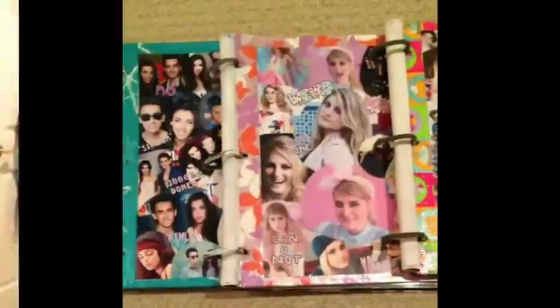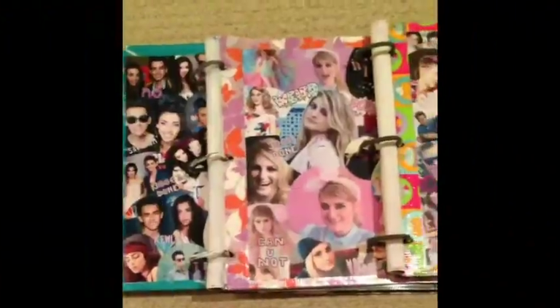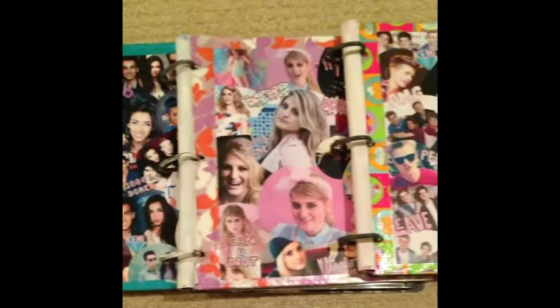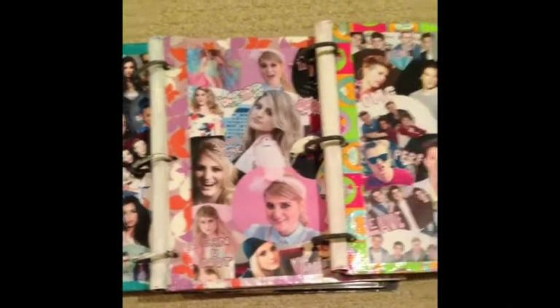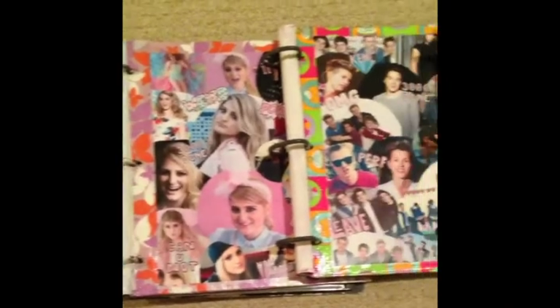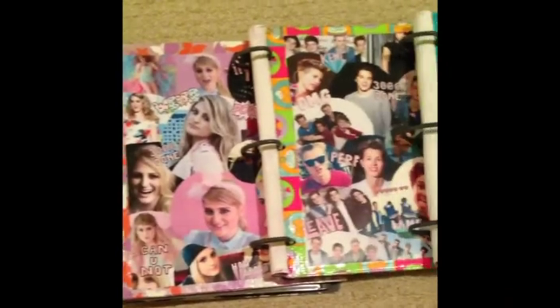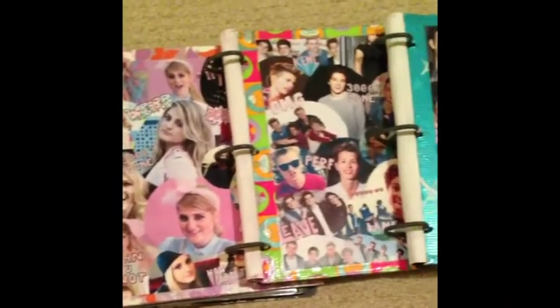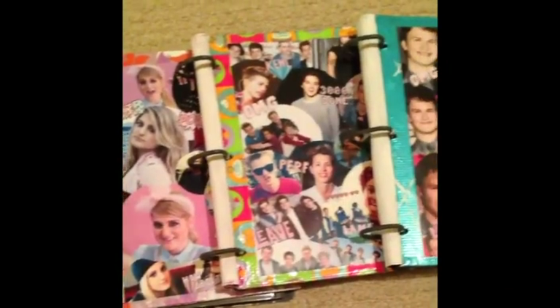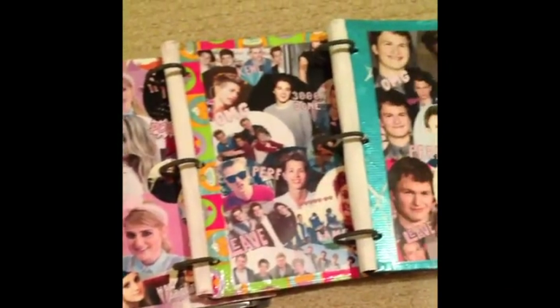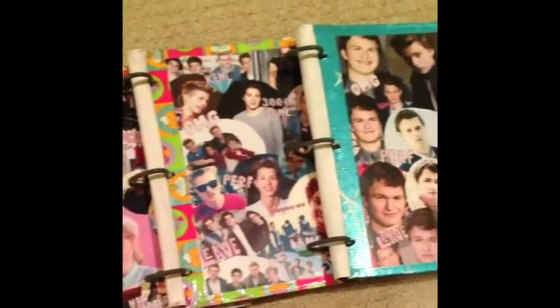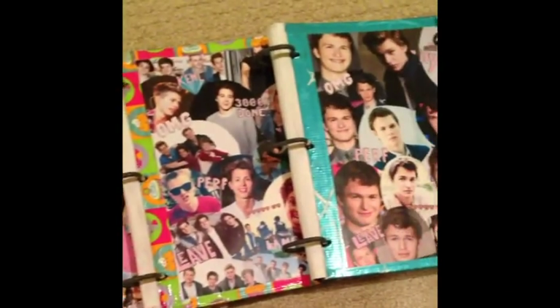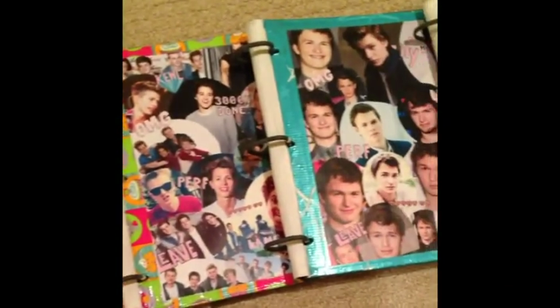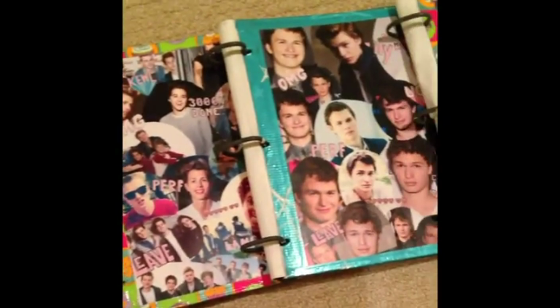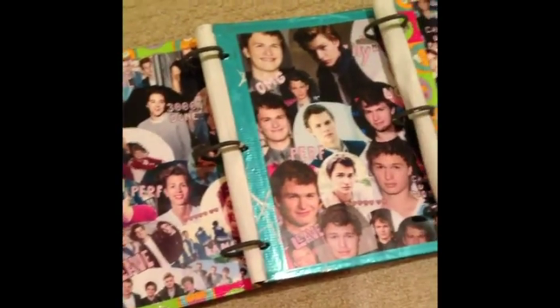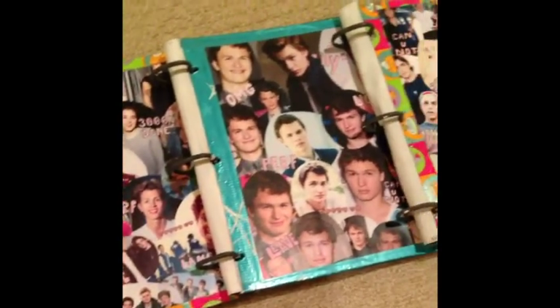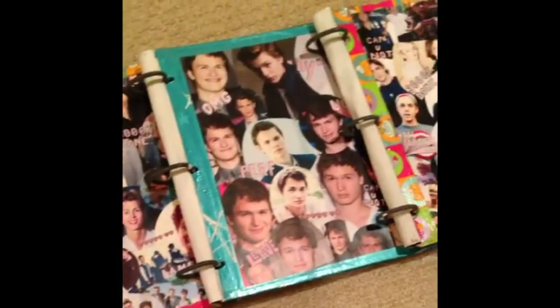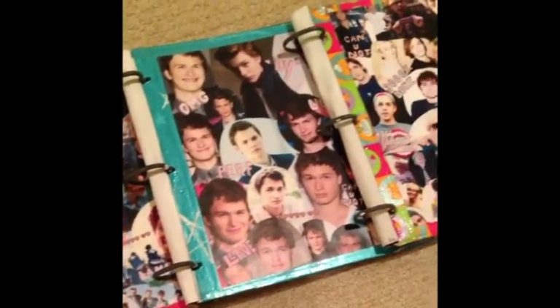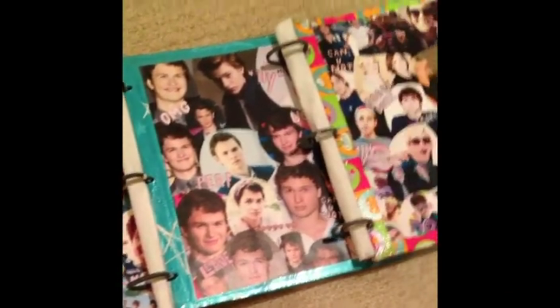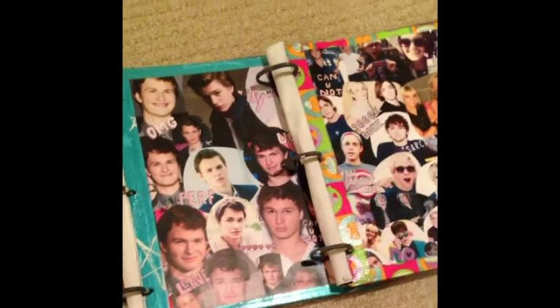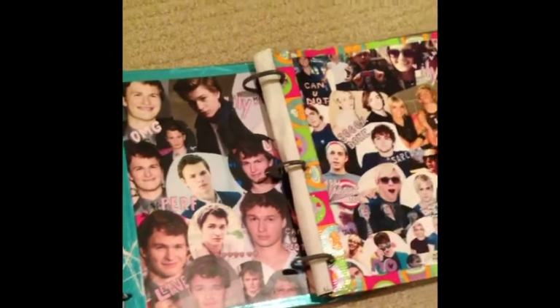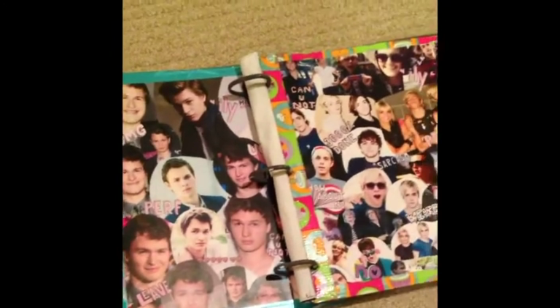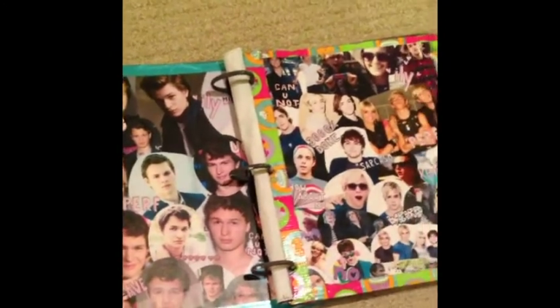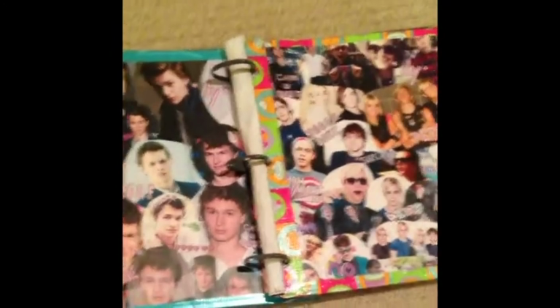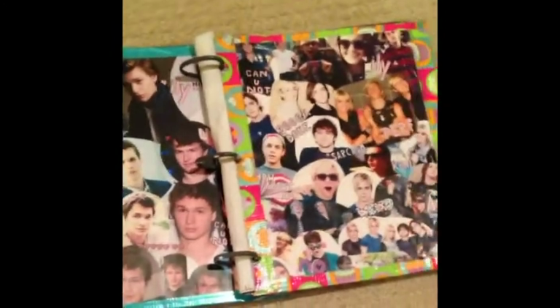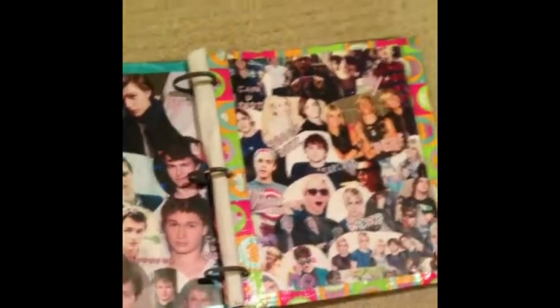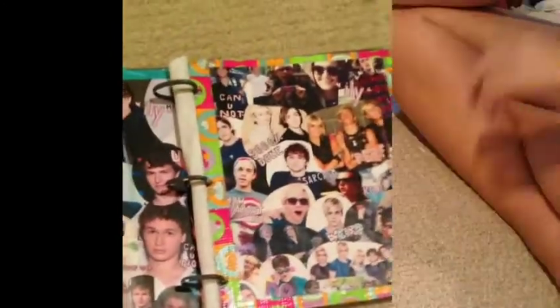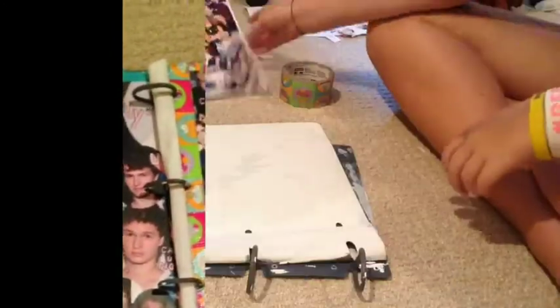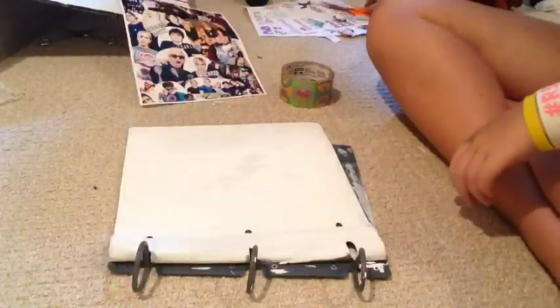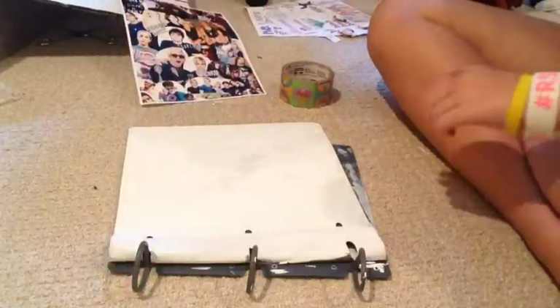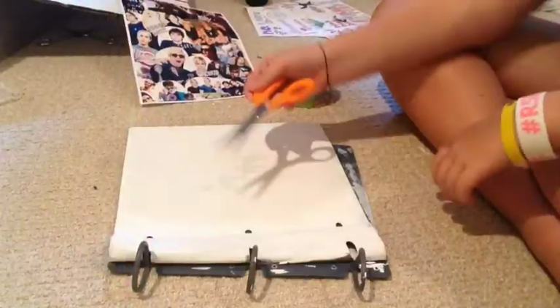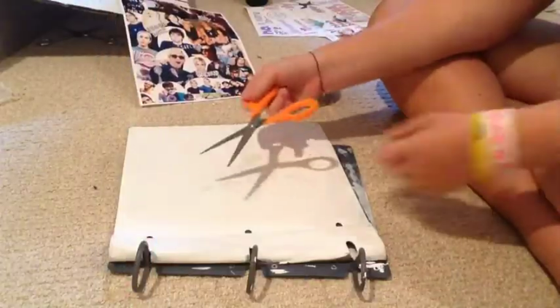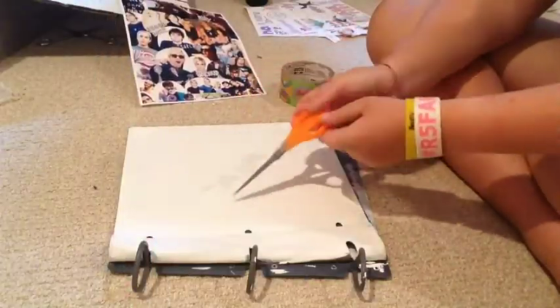Hey everyone, today I'm going to show you how you can personalize your boring old binder and turn it into something very exciting and eye-catching. It's very simple, so let's get started.